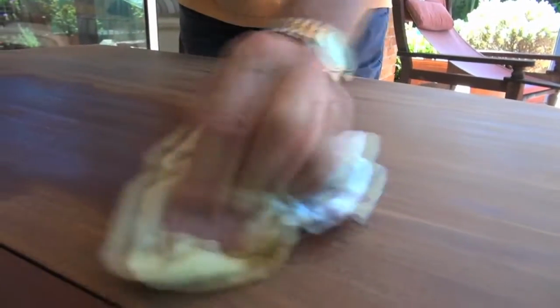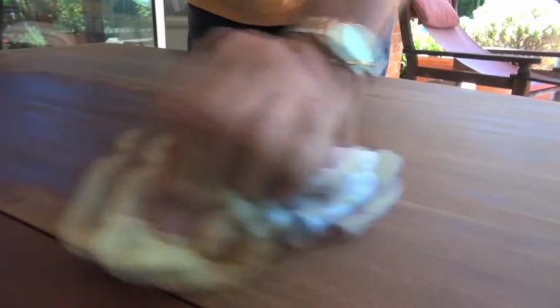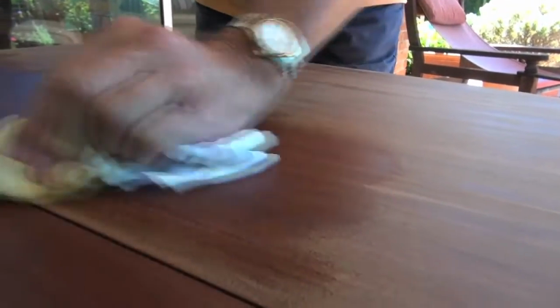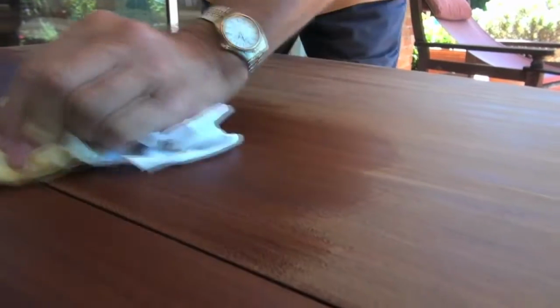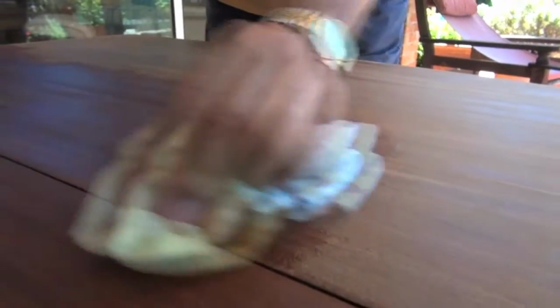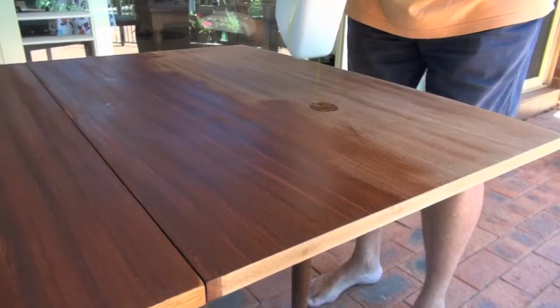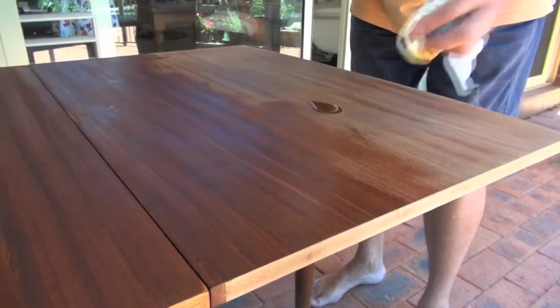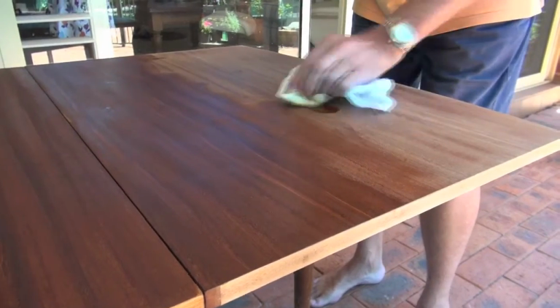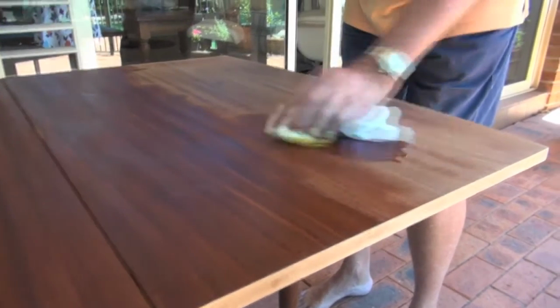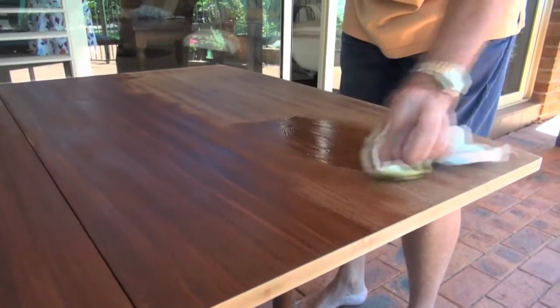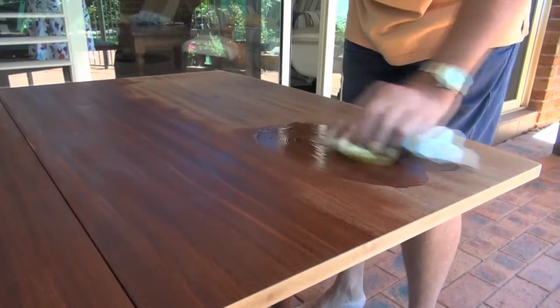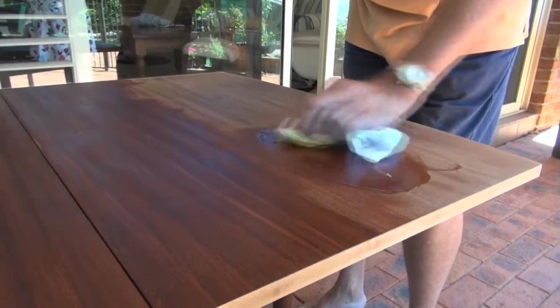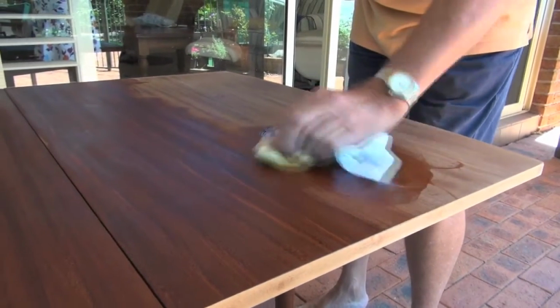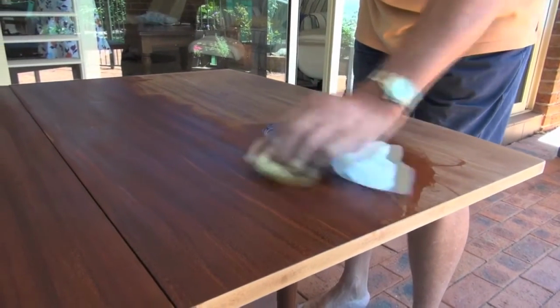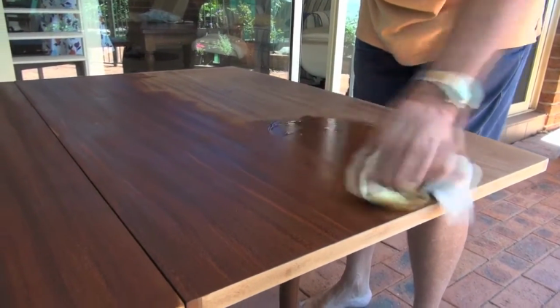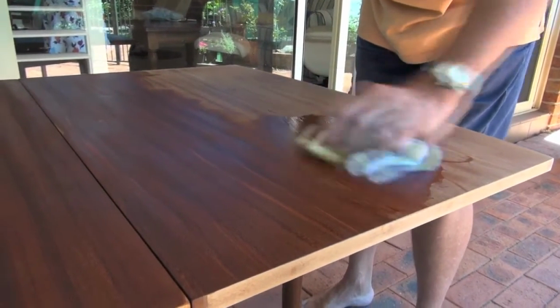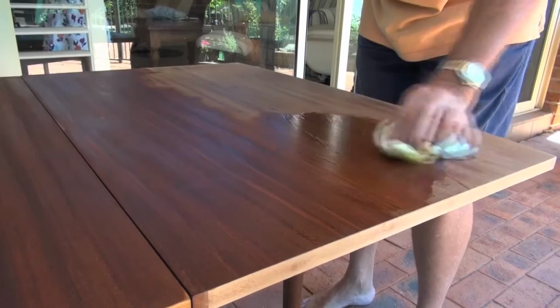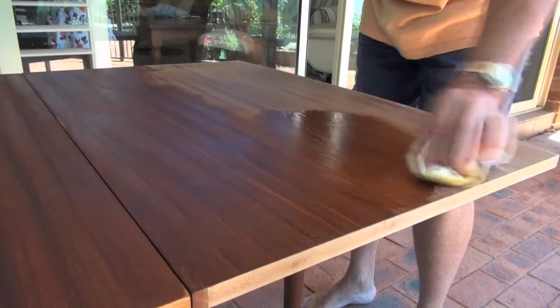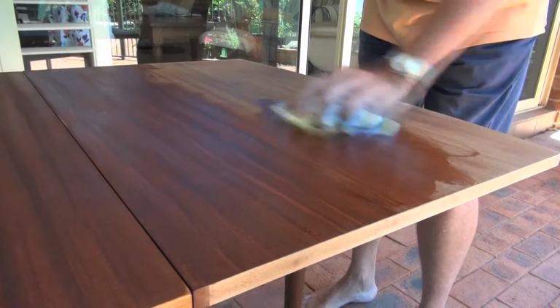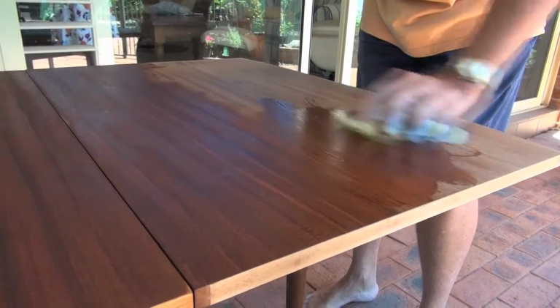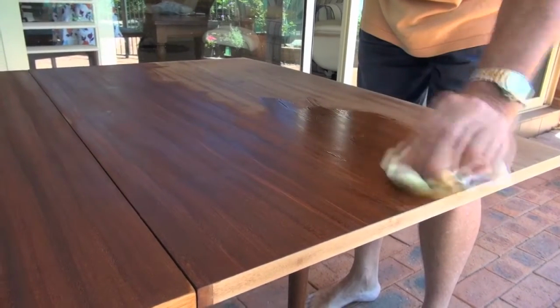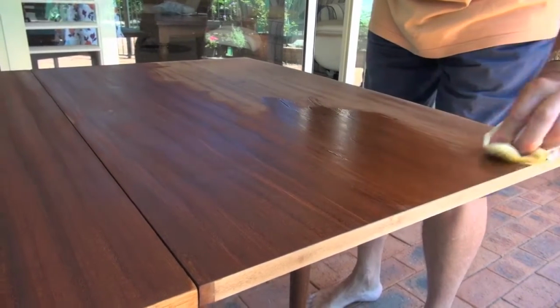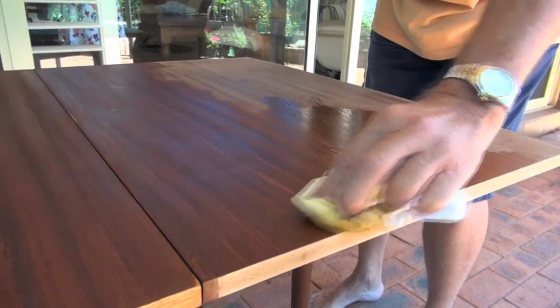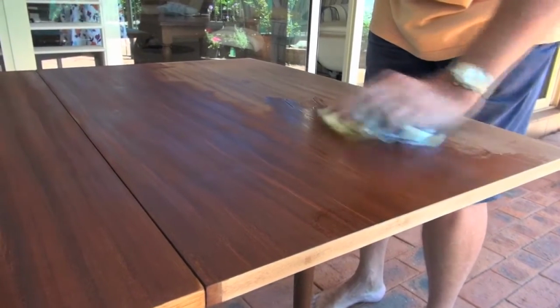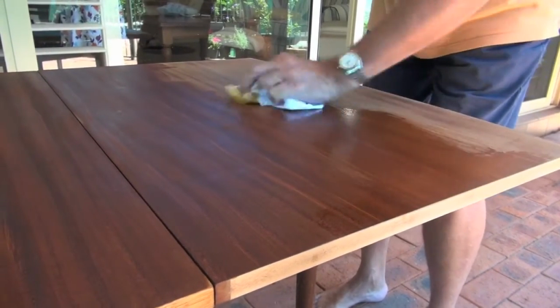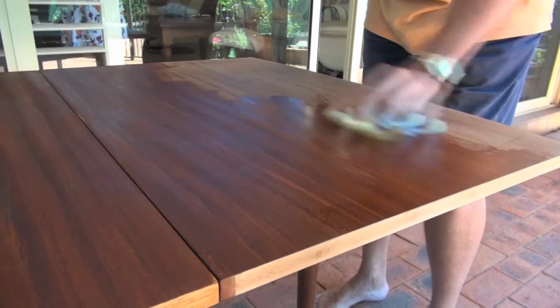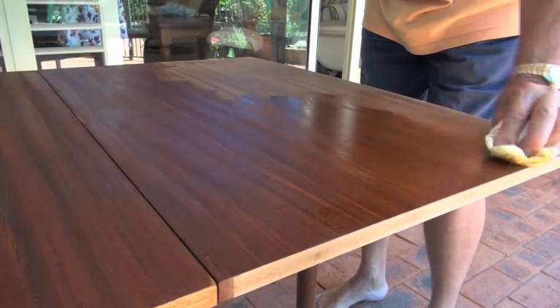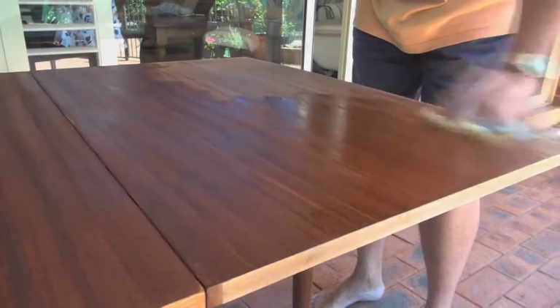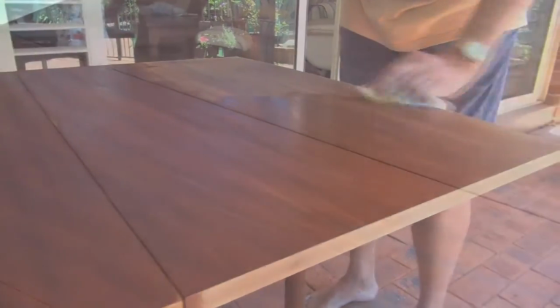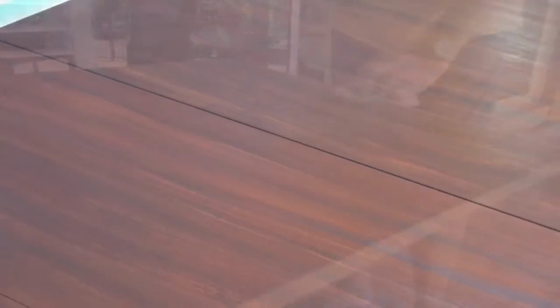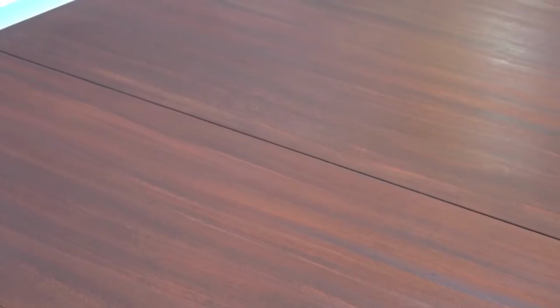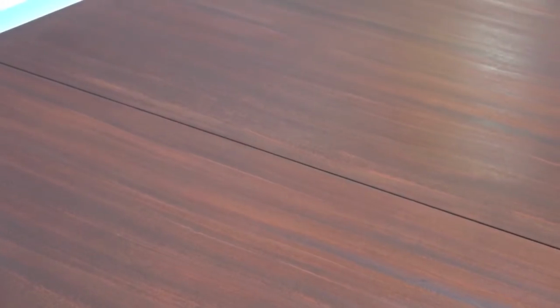Even a veneer such as this one will soak up large quantities, so it's worth adding at least five coats. You'll know when it's reached capacity as it will take longer to dry to a nice satin finish.